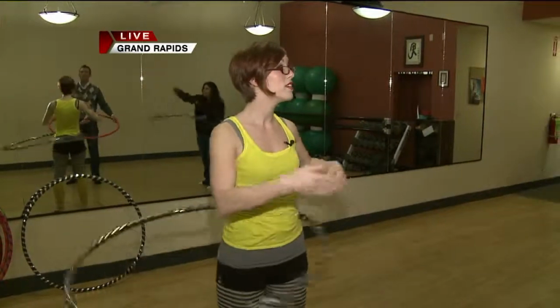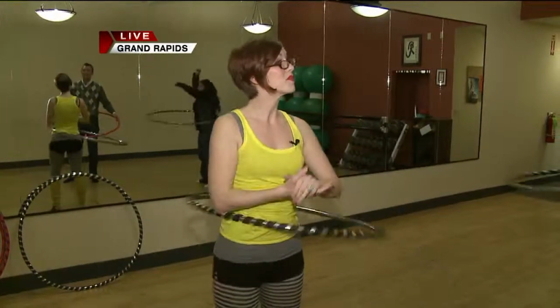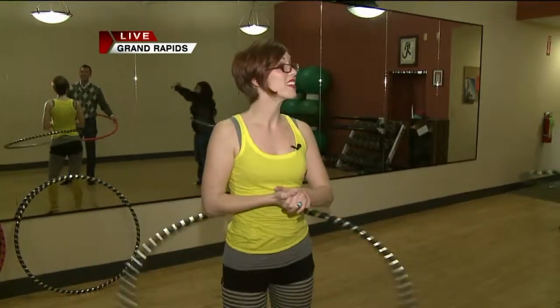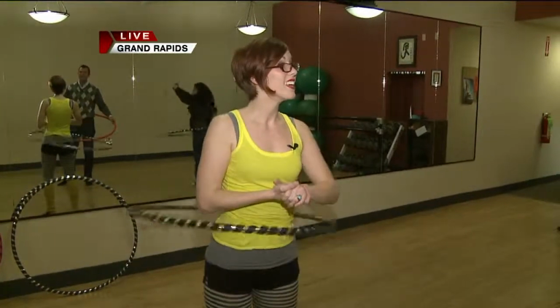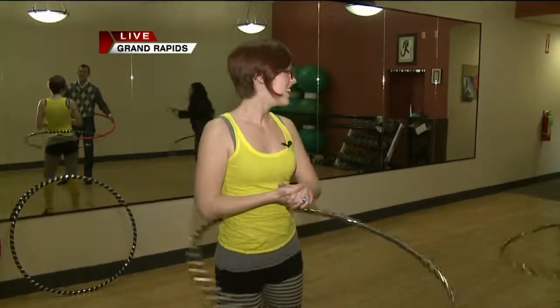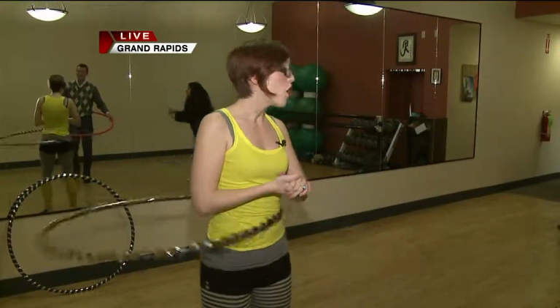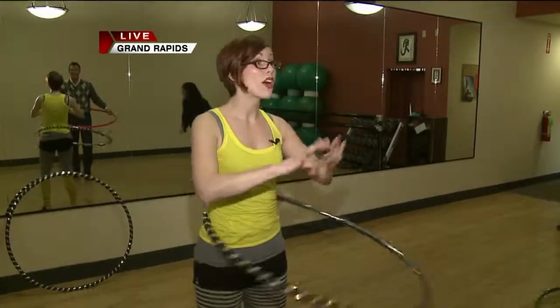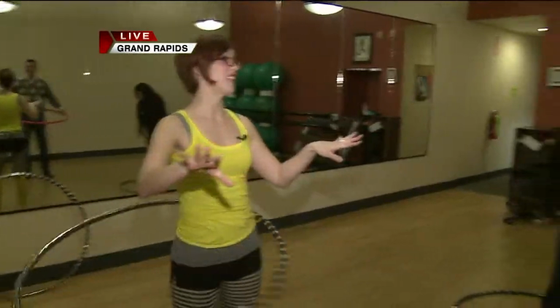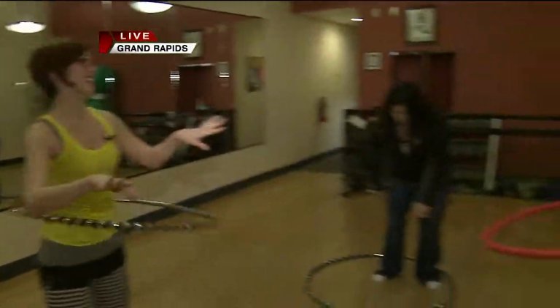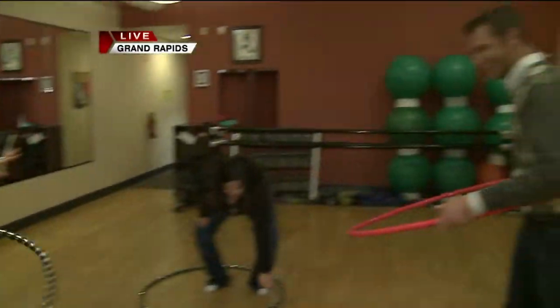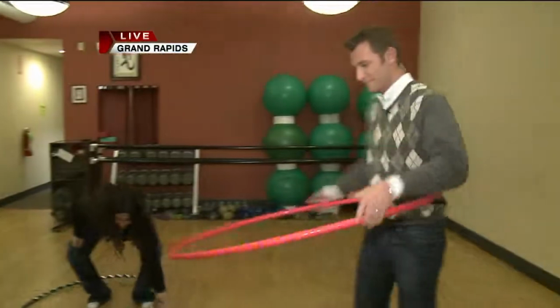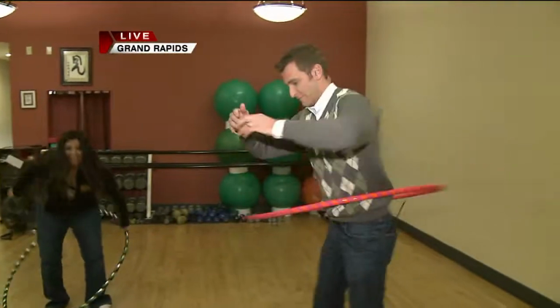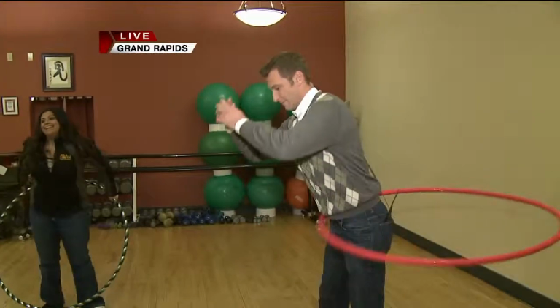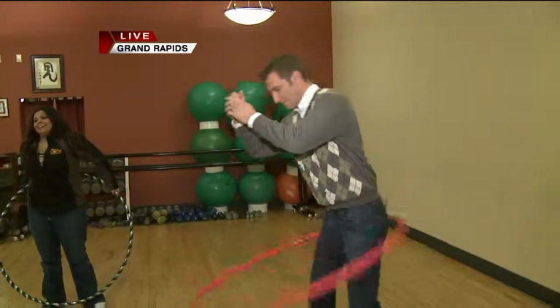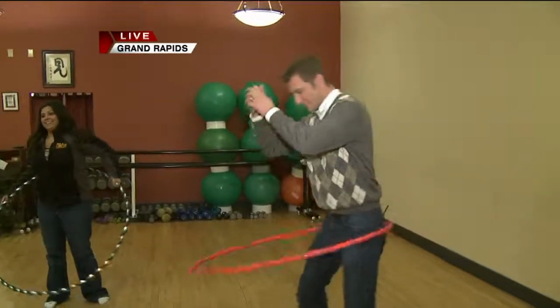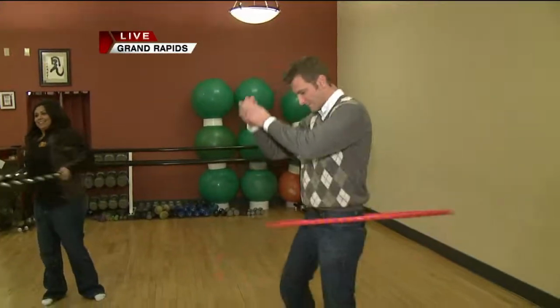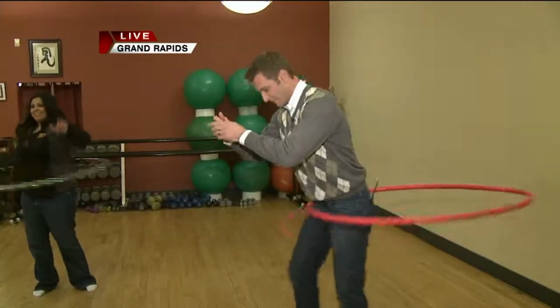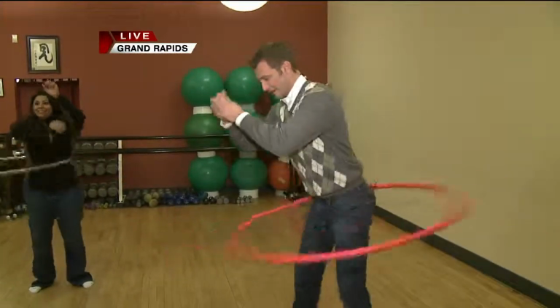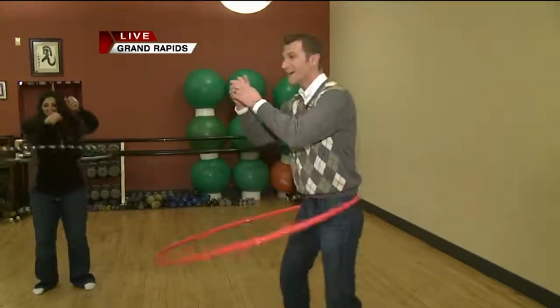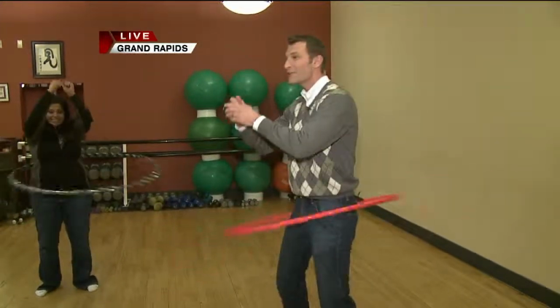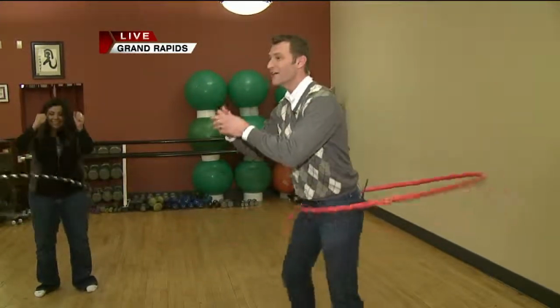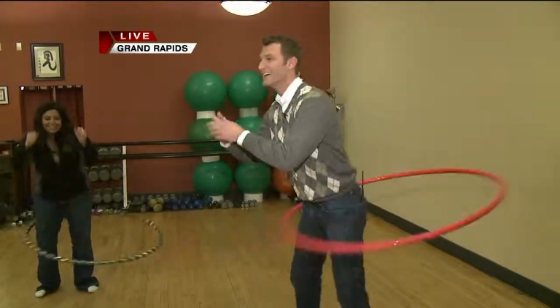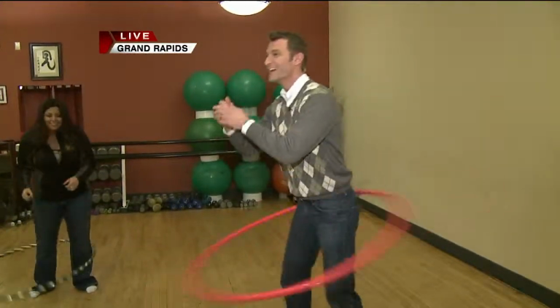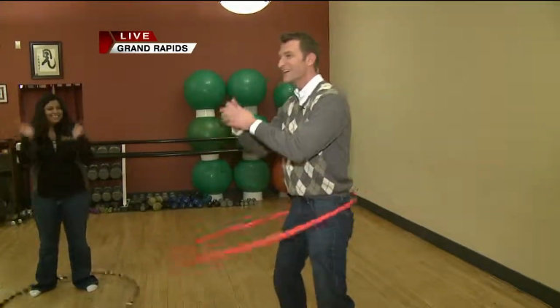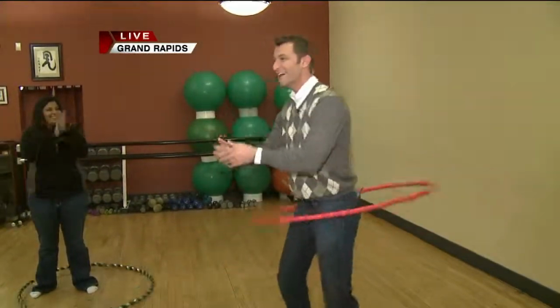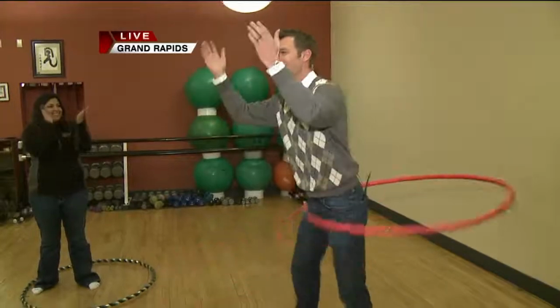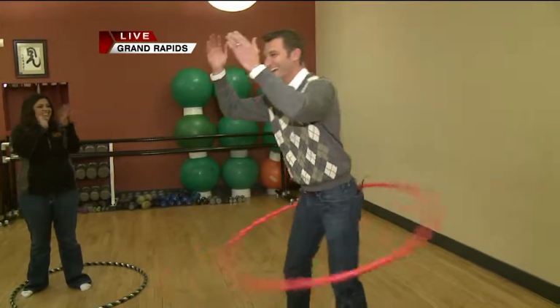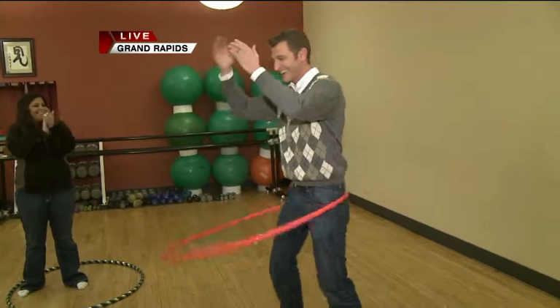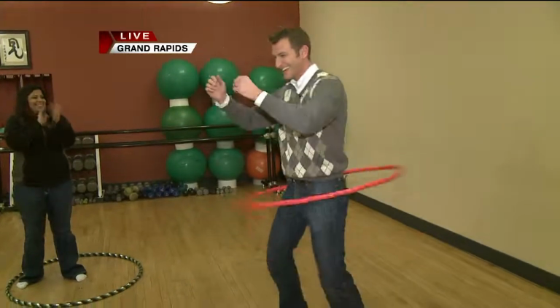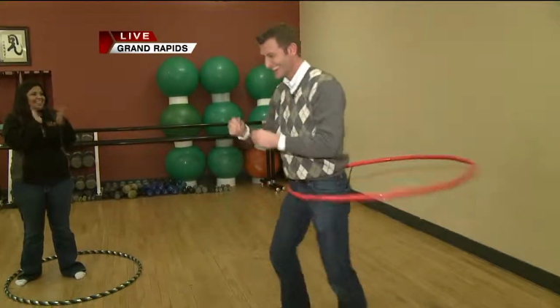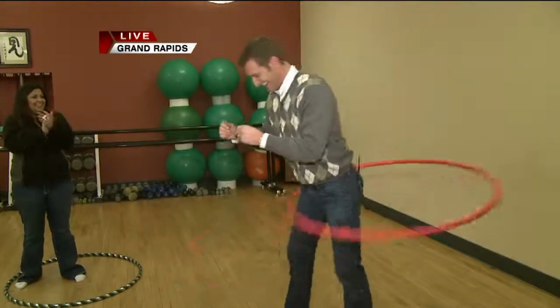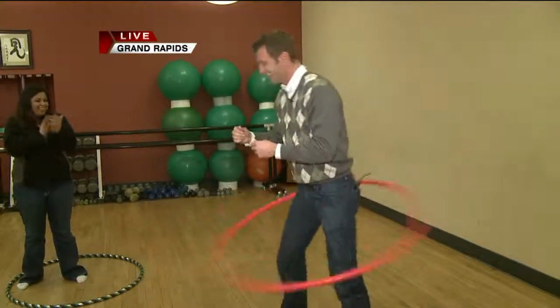Are we flailing way too much? No, you want to flail — like you mentioned, you really want to get your whole body into it. There we go. There you go. Fabulous. So keep that going. Awesome.